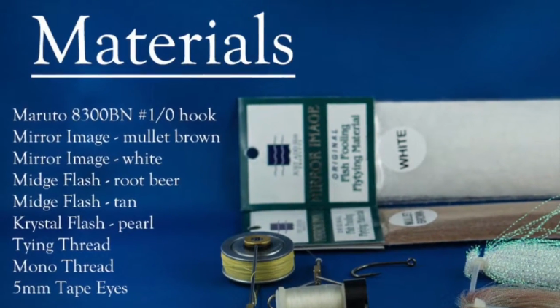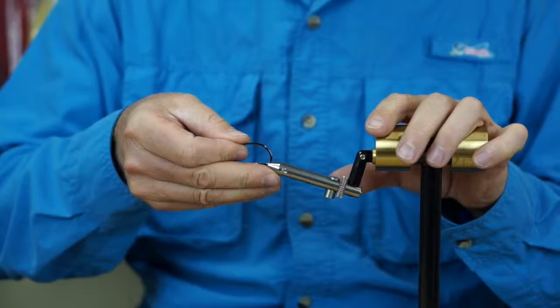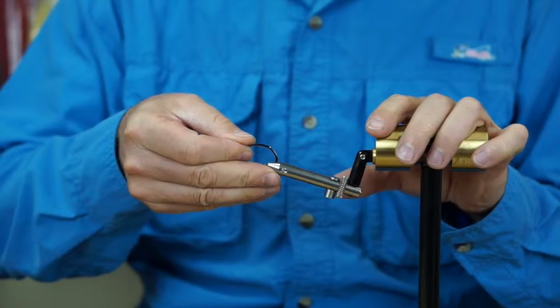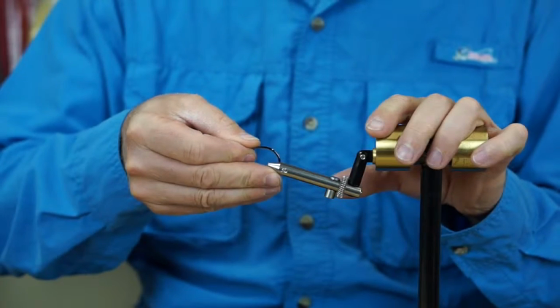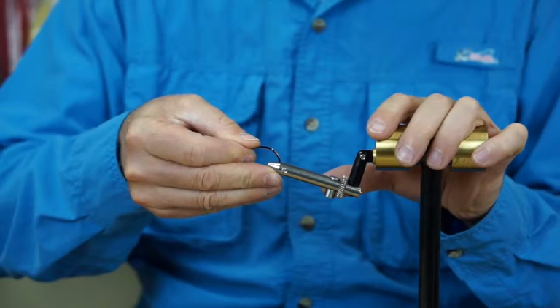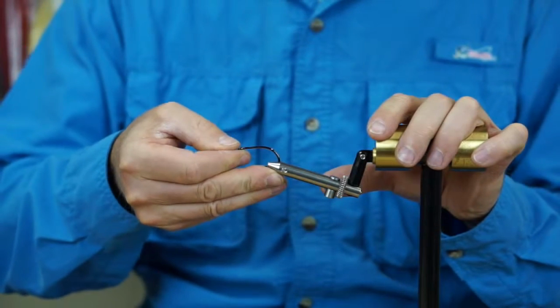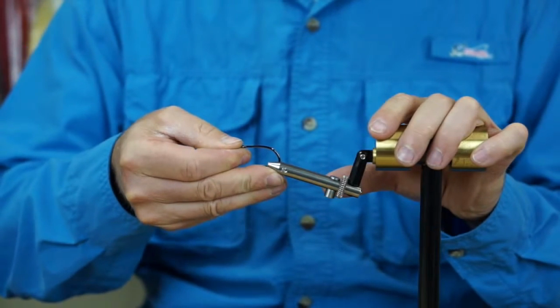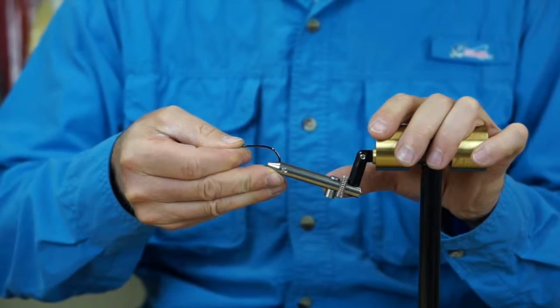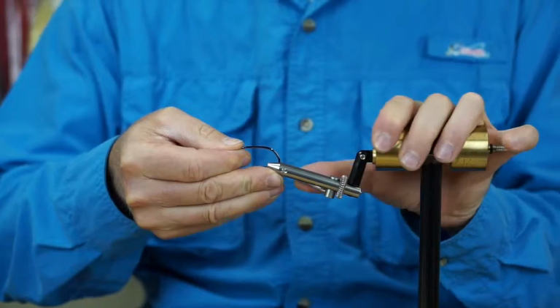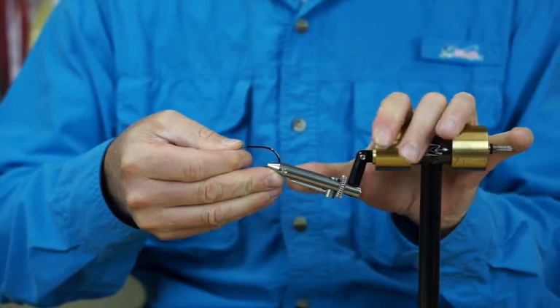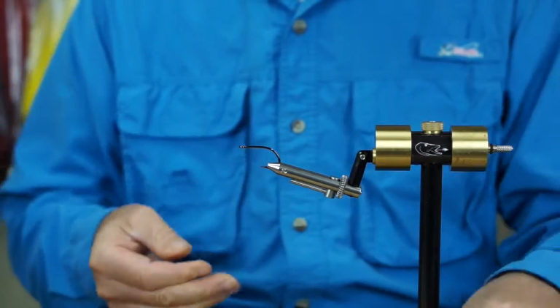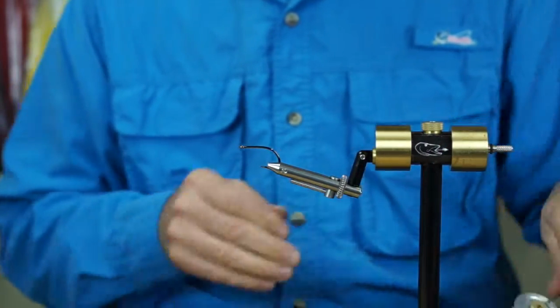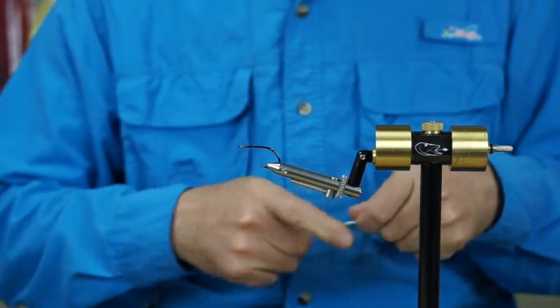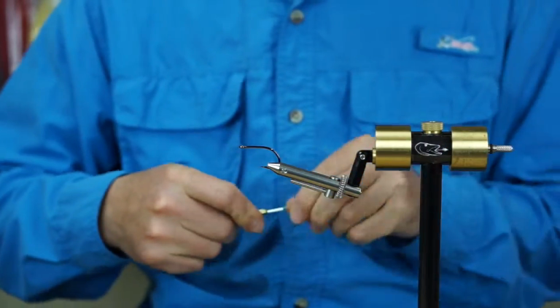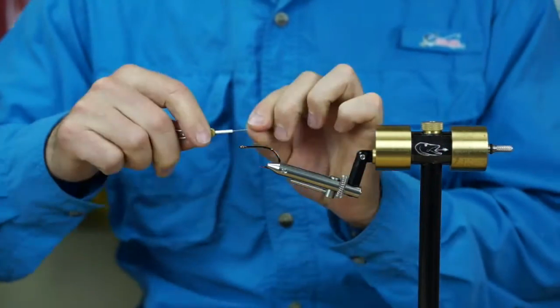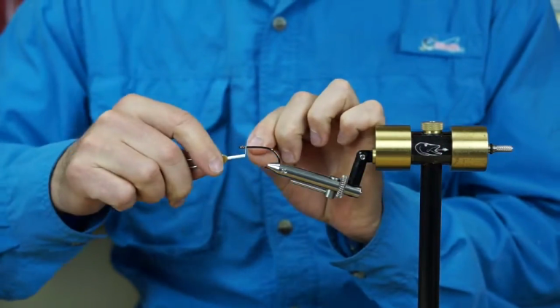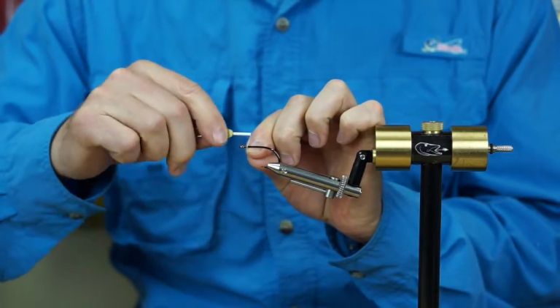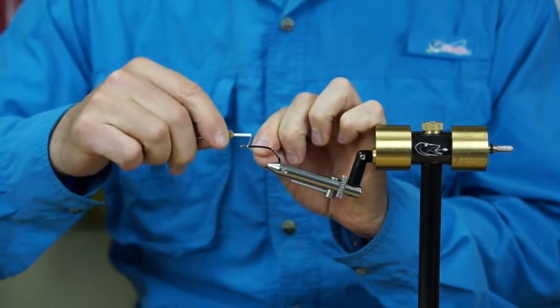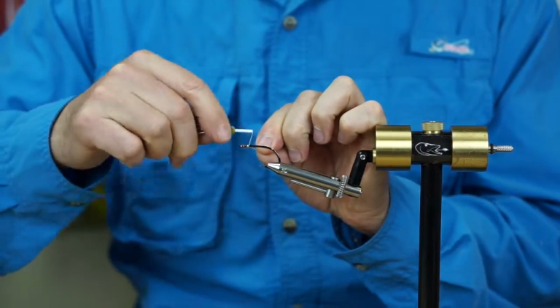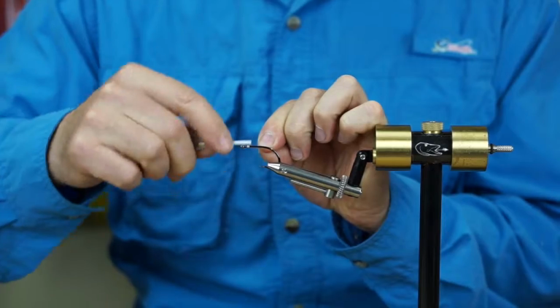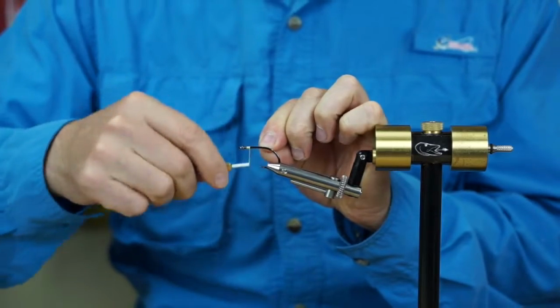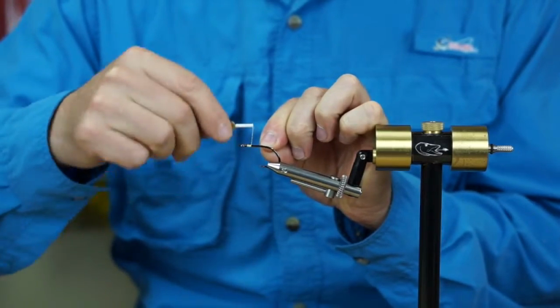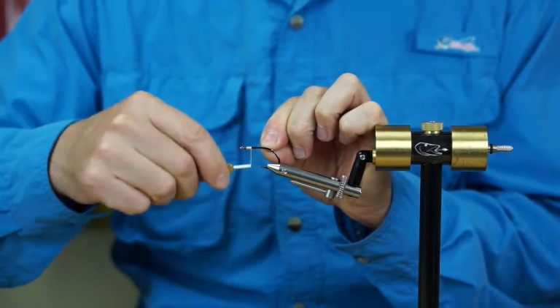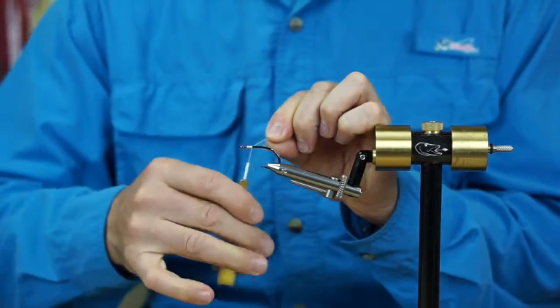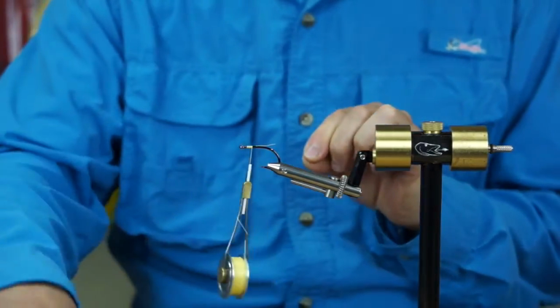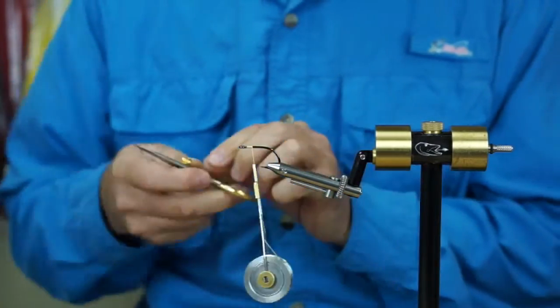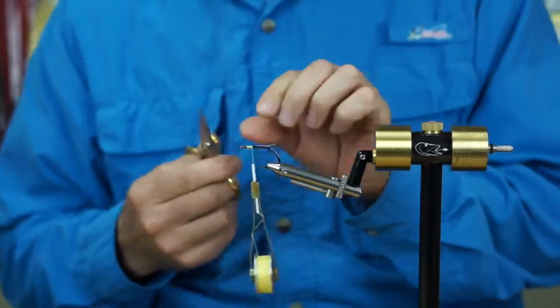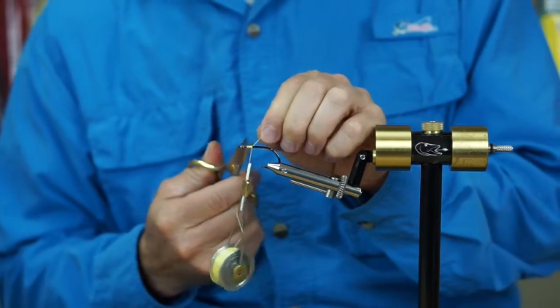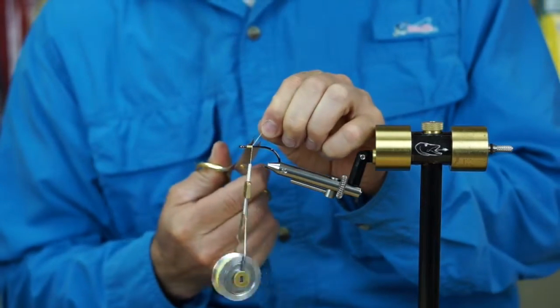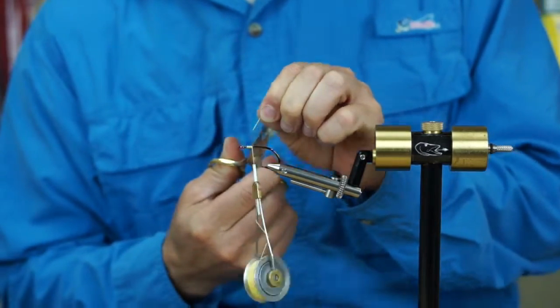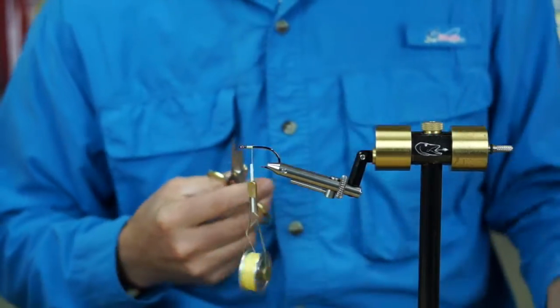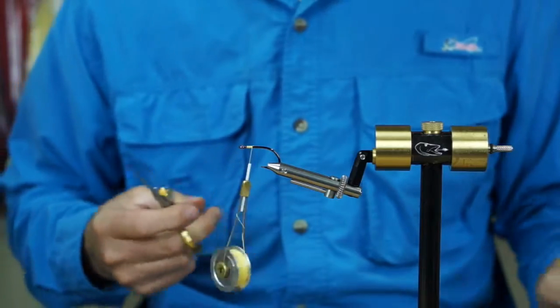Here we go with the bait fish pattern. We'll put the hook in there about like so, and we'll start with a jam knot with the tying thread right up to the eye, just a little bit back. We don't need much of a thread base because we're not going to go very far back on the hook.